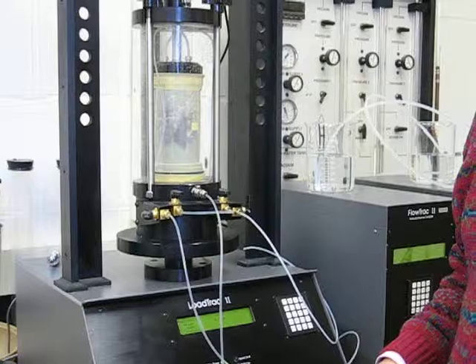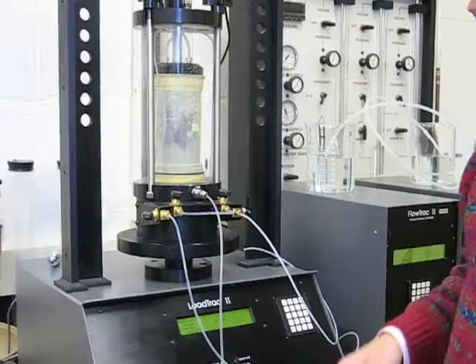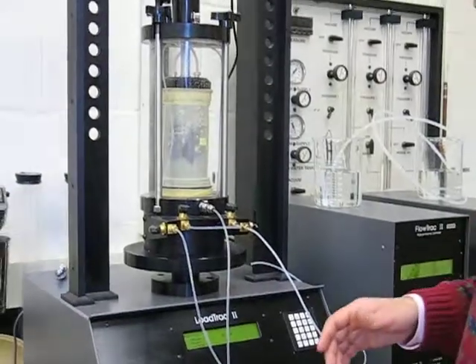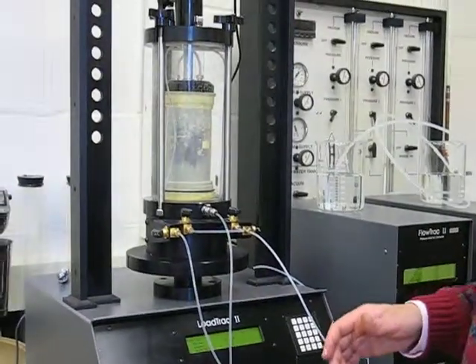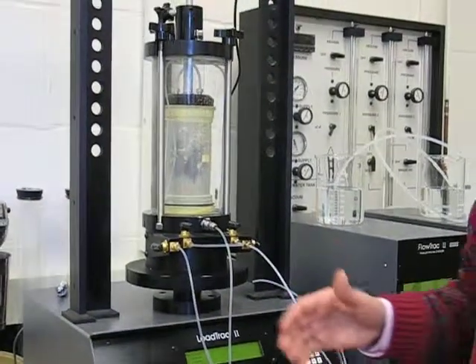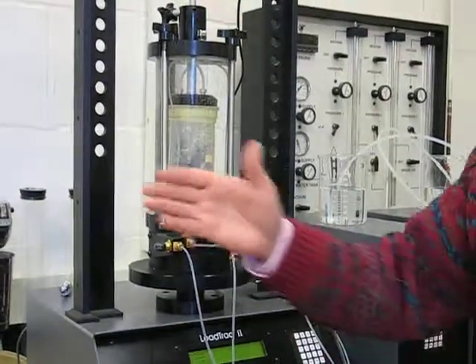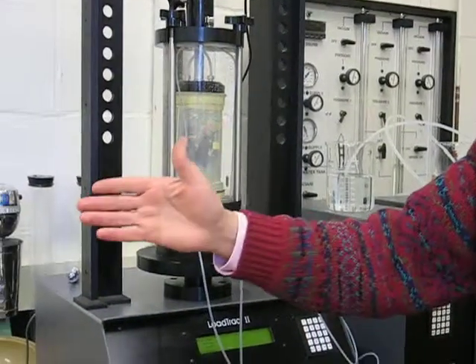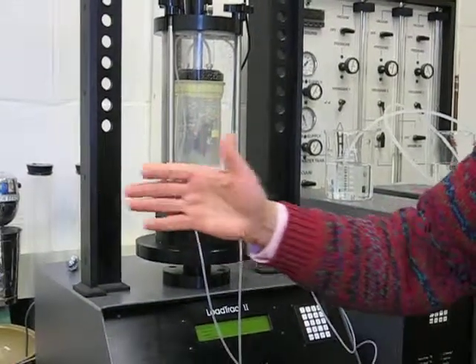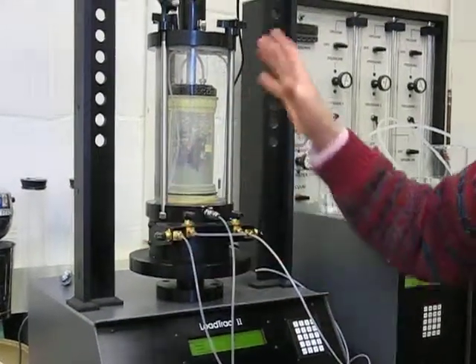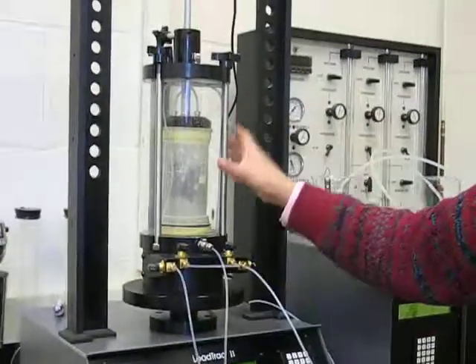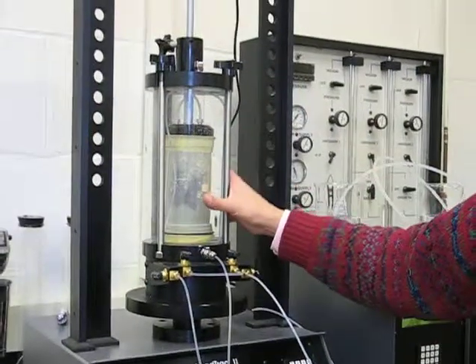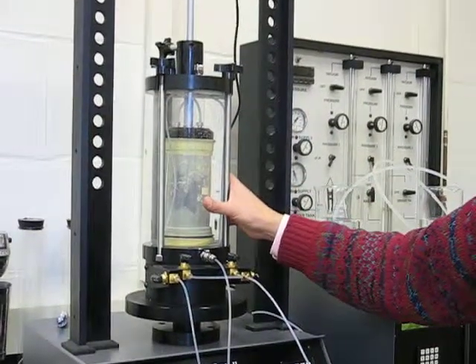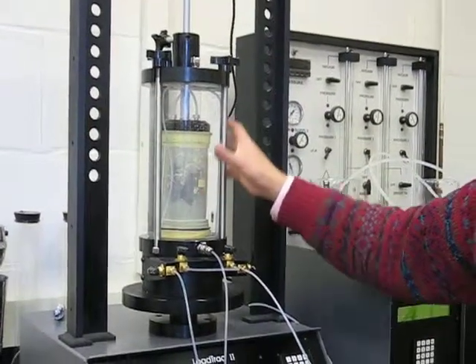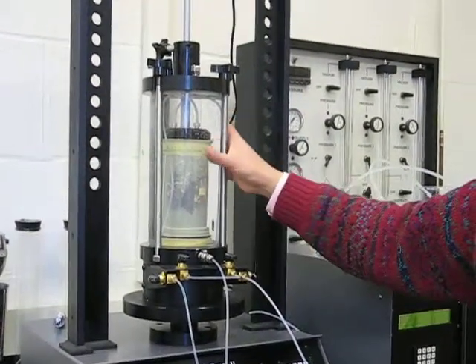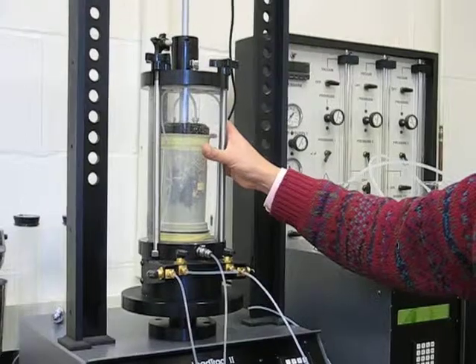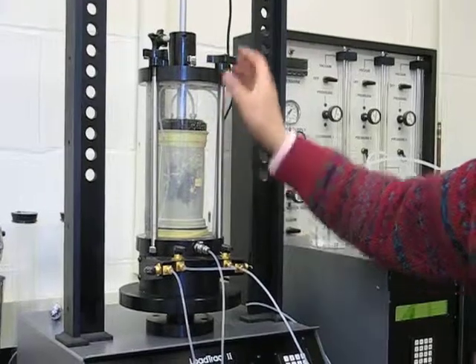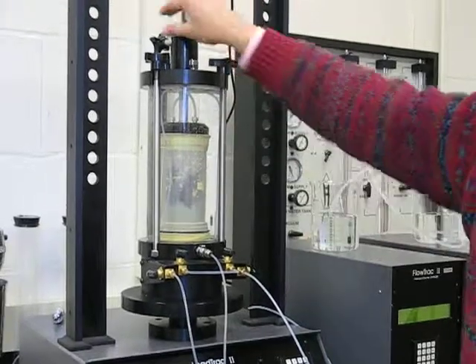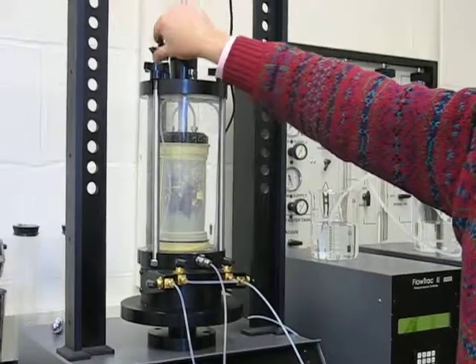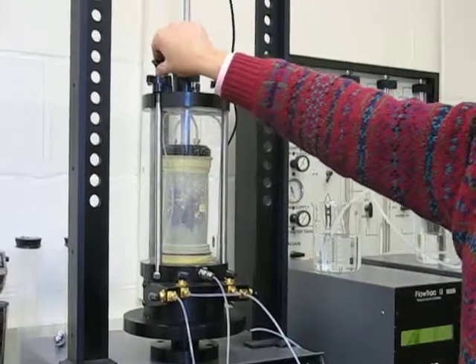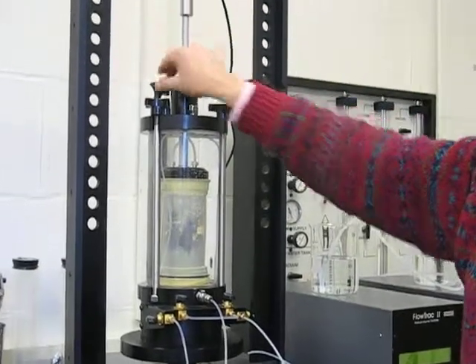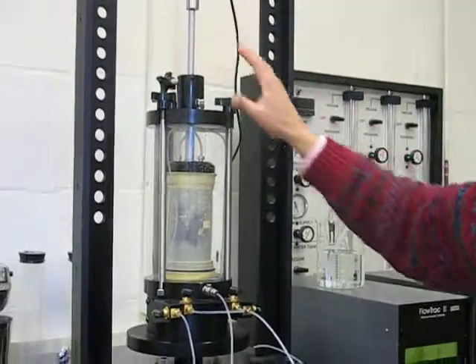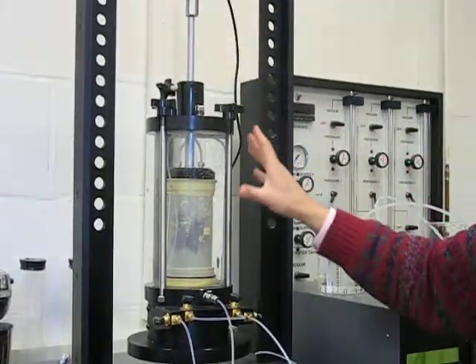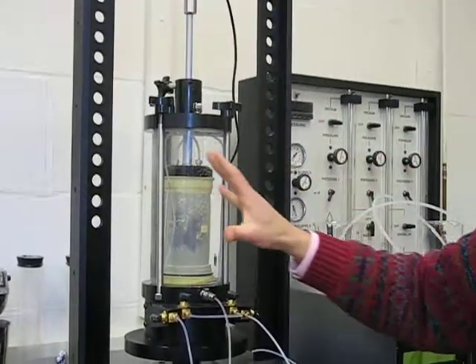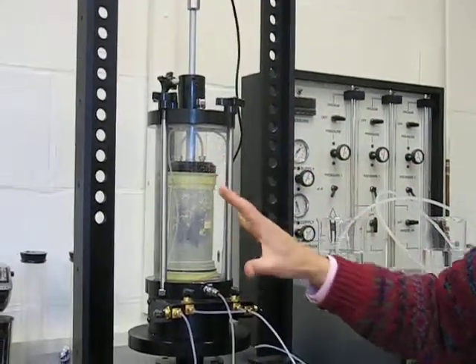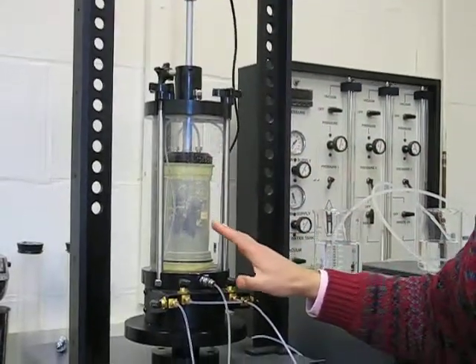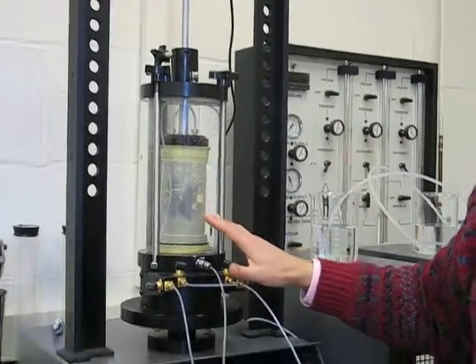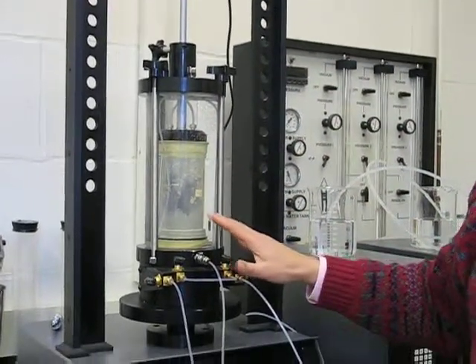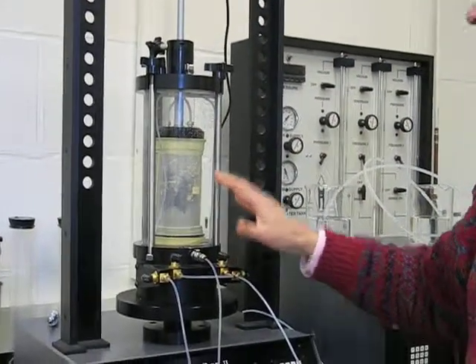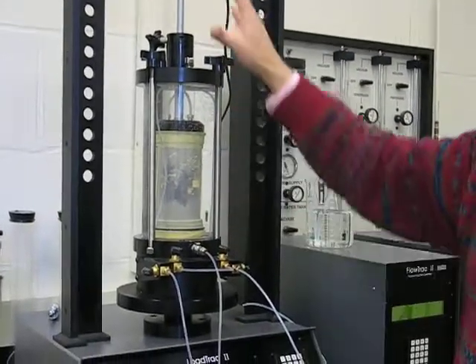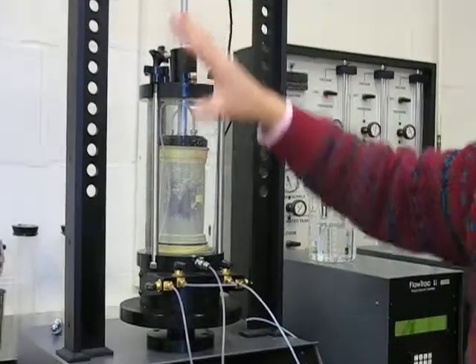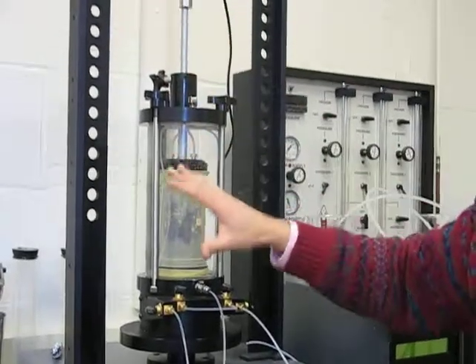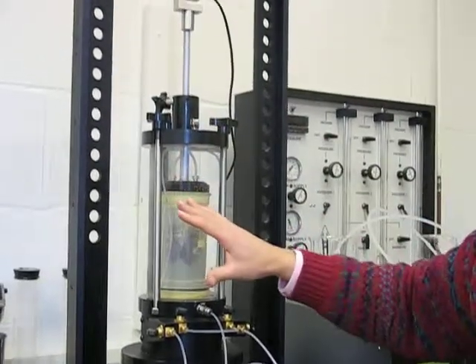Okay, we're ready to run a tri-axial test. We have a sample set in the tri-axial — the set is locked. And before we run the test, we want to make sure that our calibration is correct.